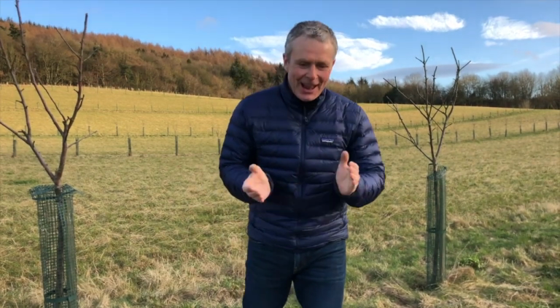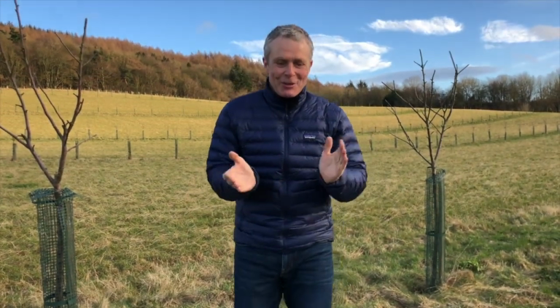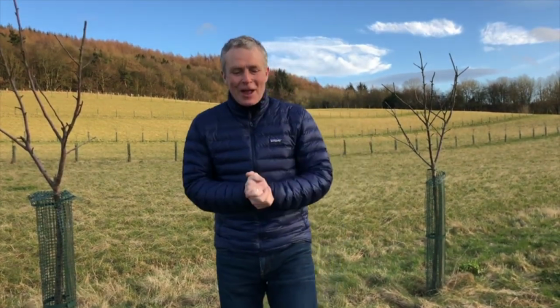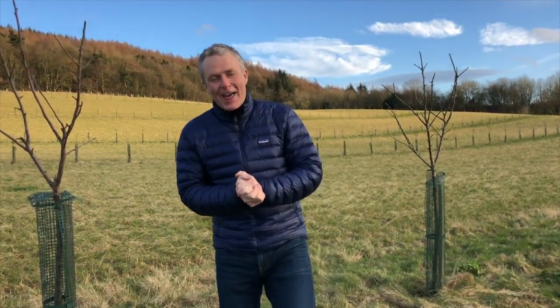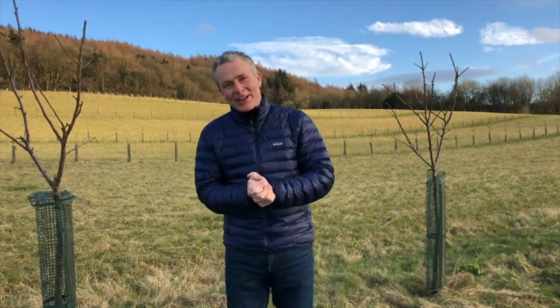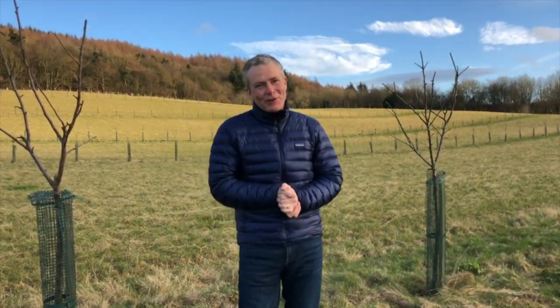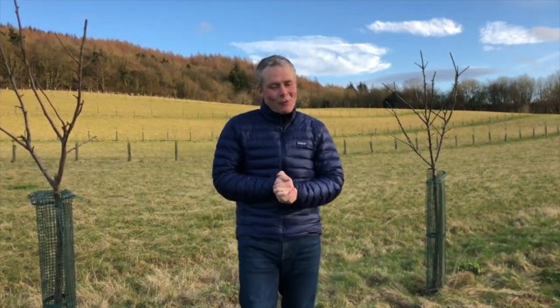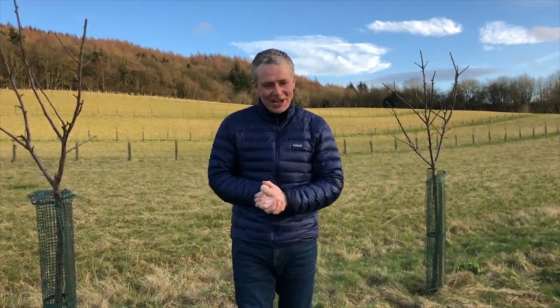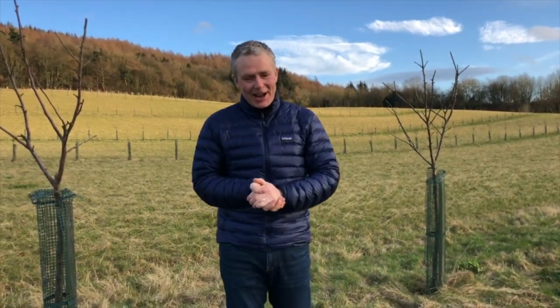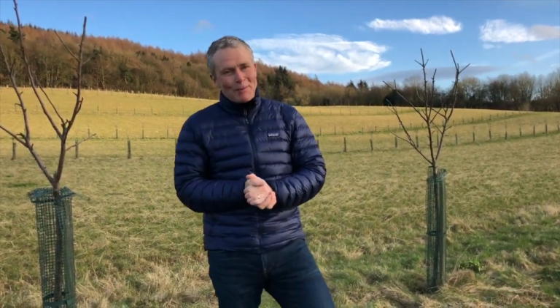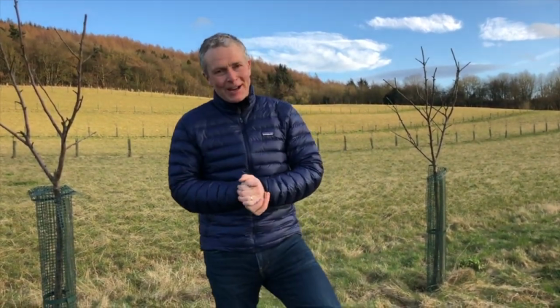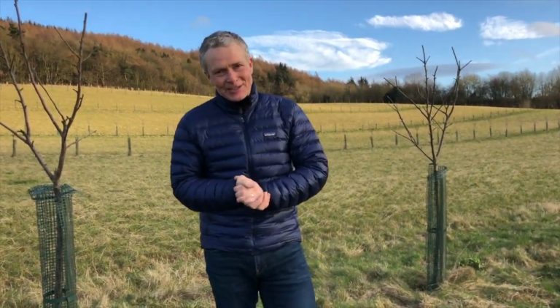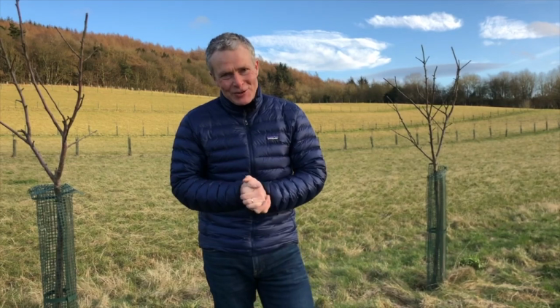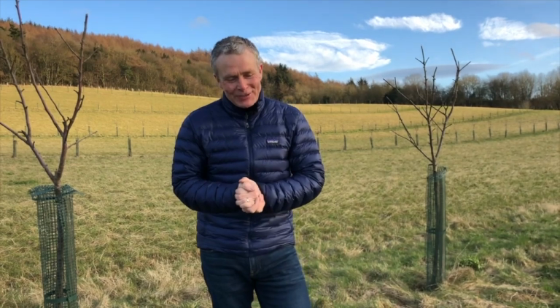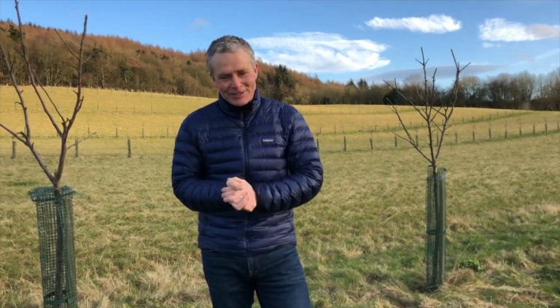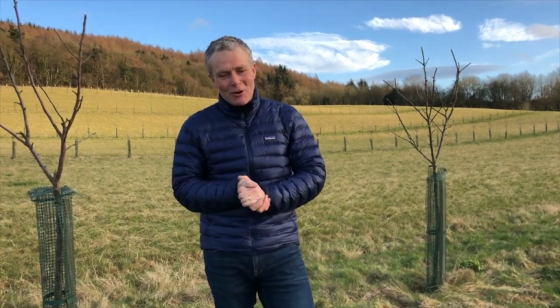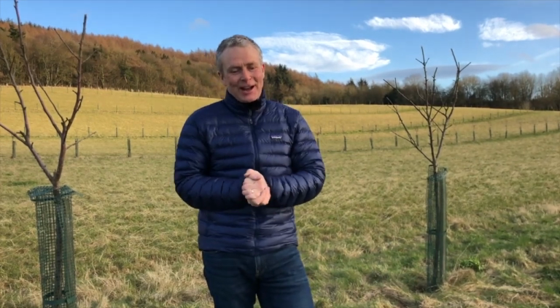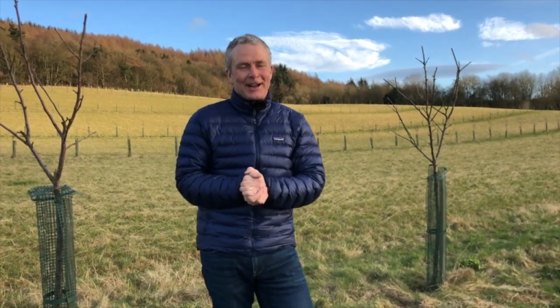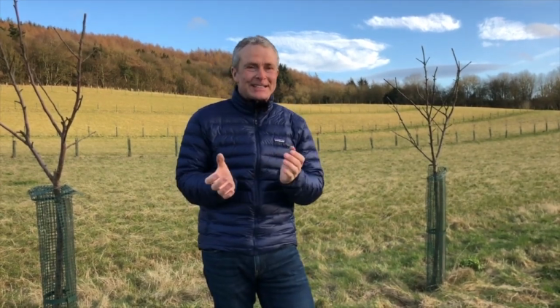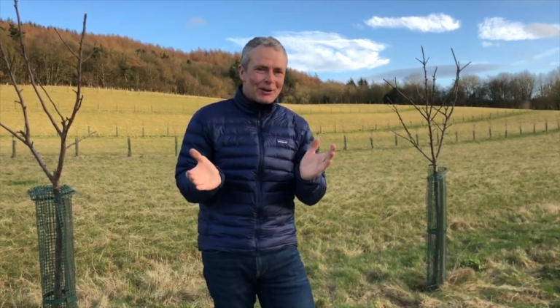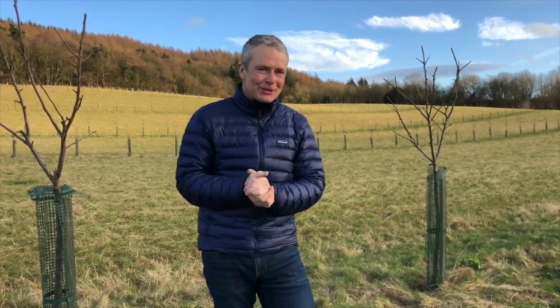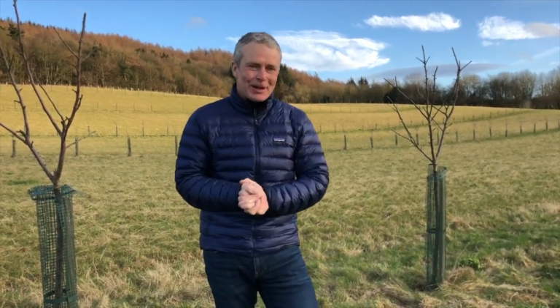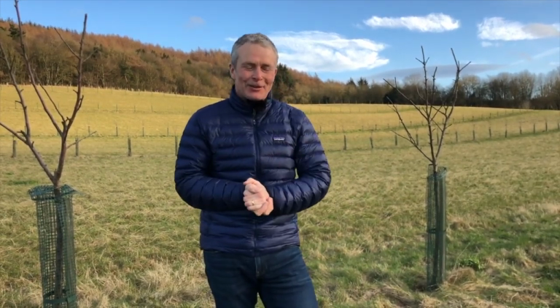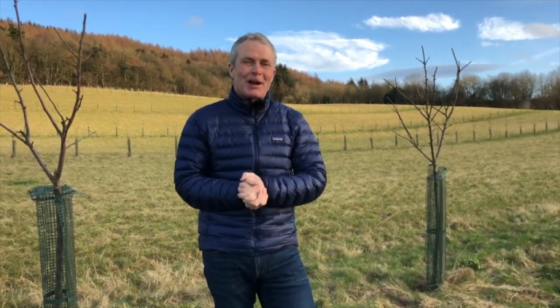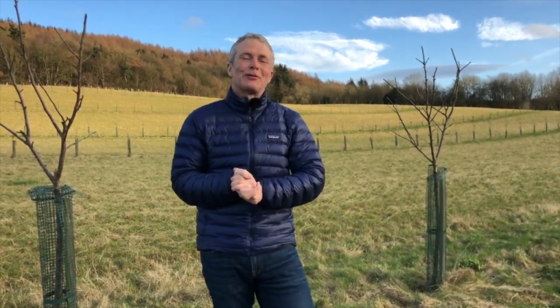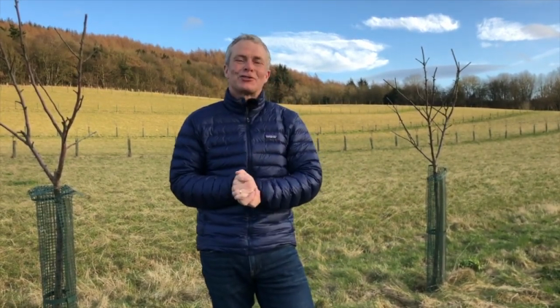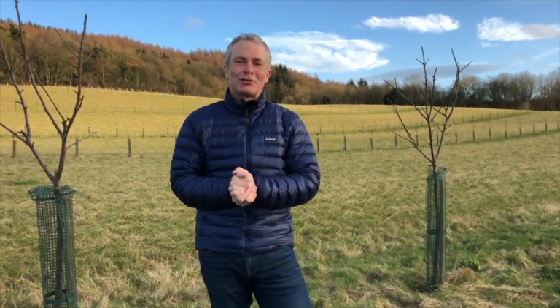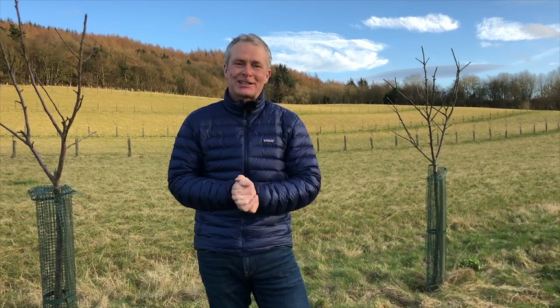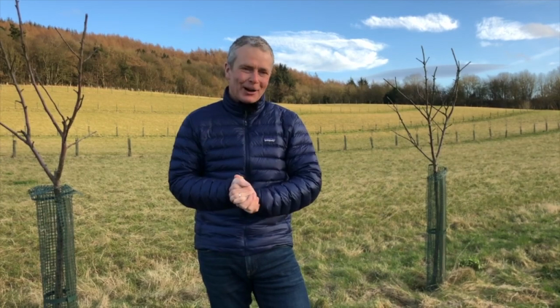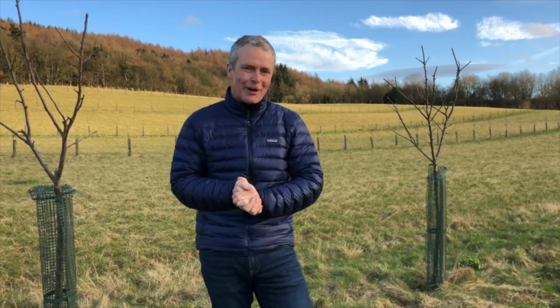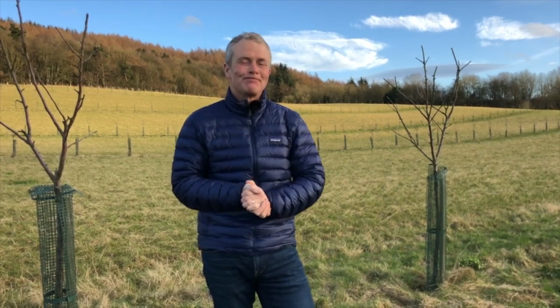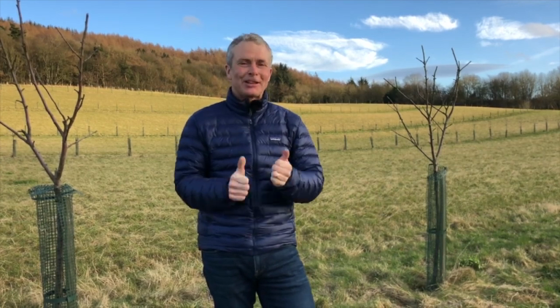Thank you for watching. We'll be back again soon with some more detail and videos about this agroforestry project at Park Hill Farm. Thank you.